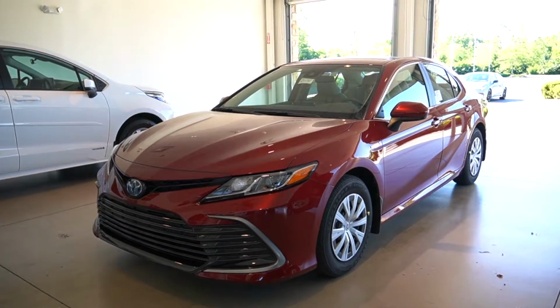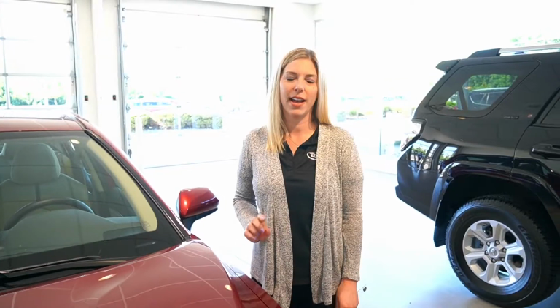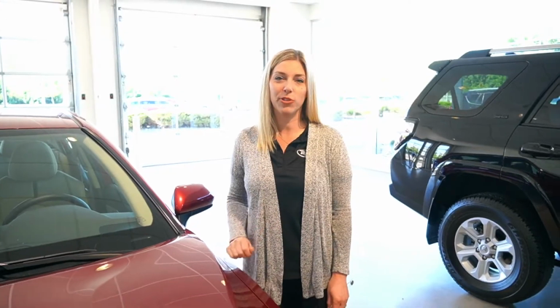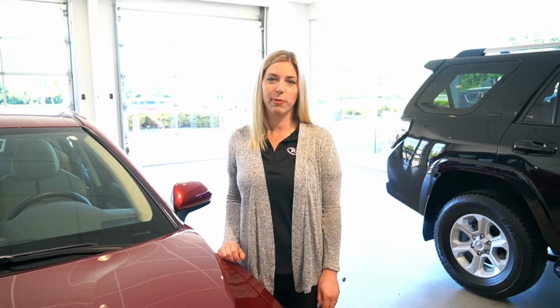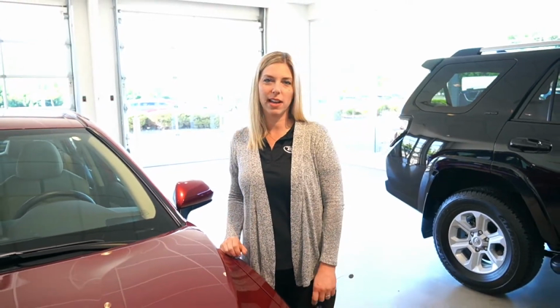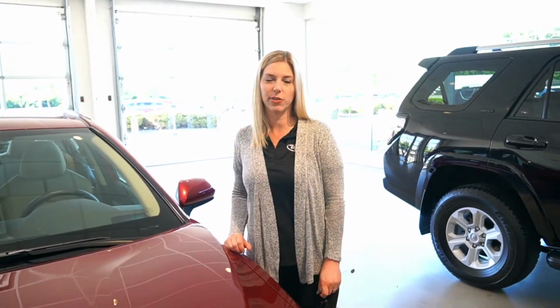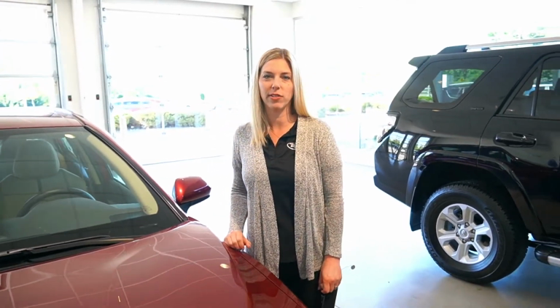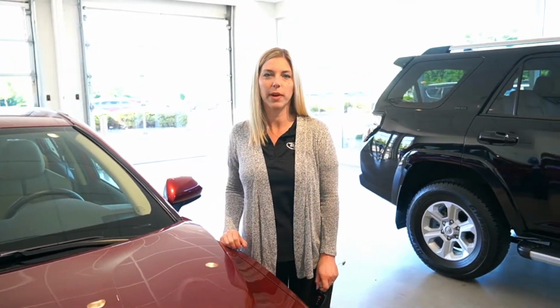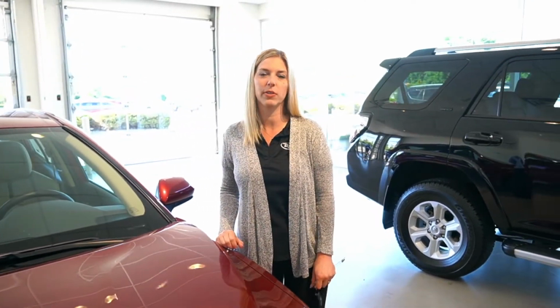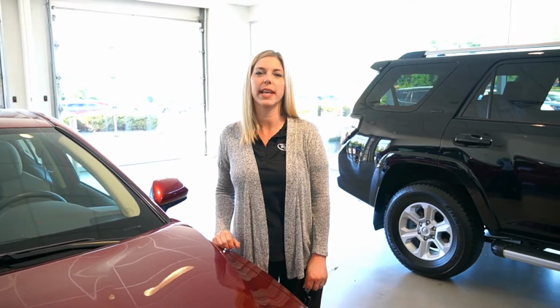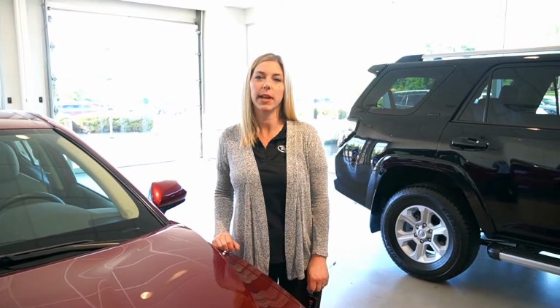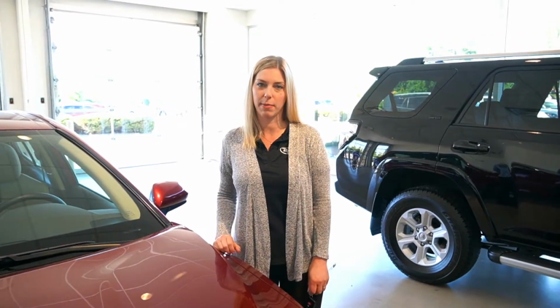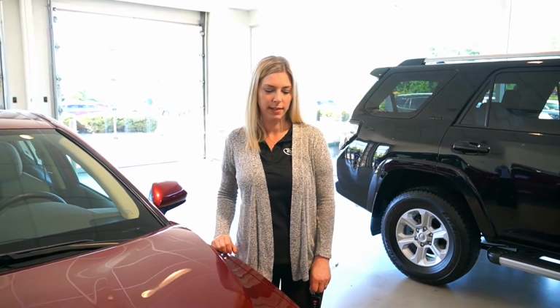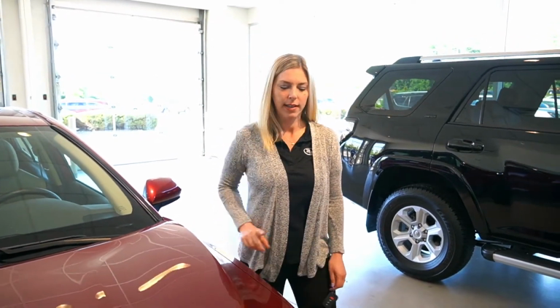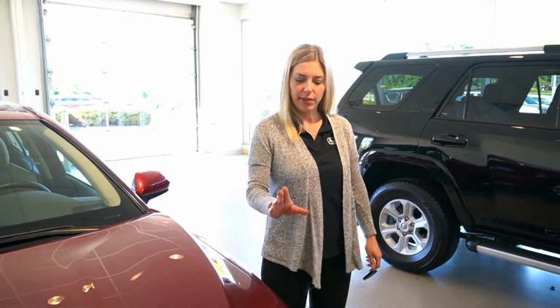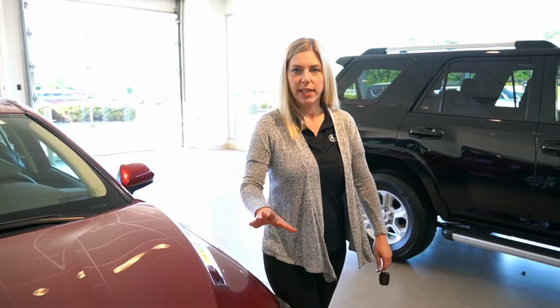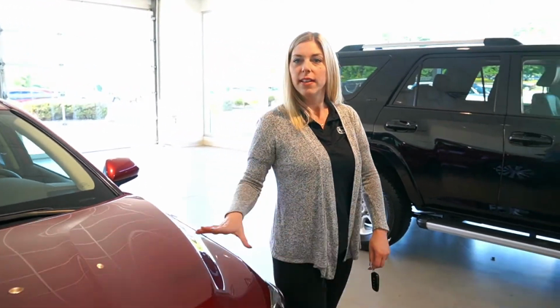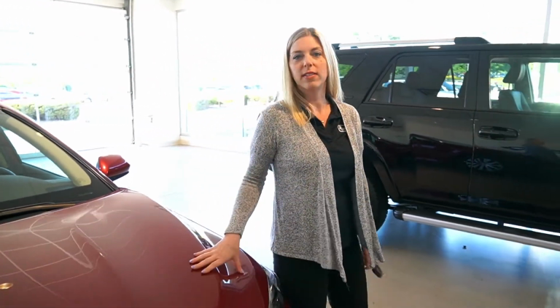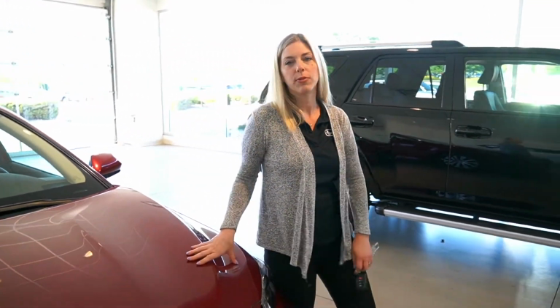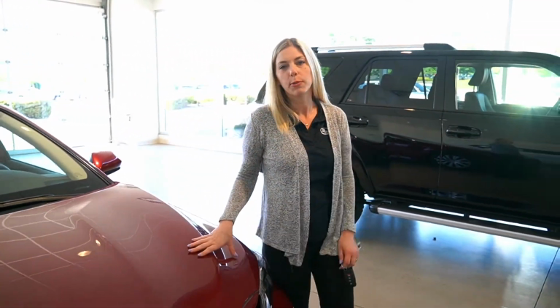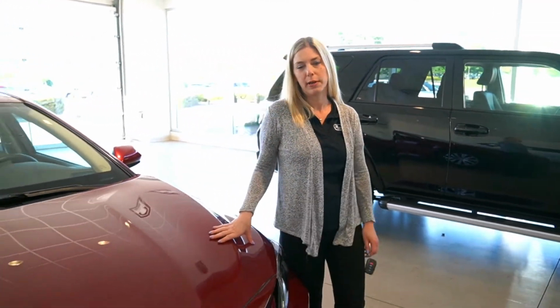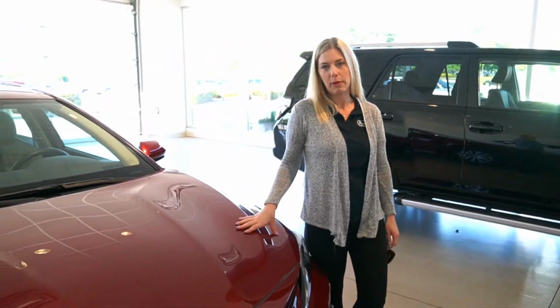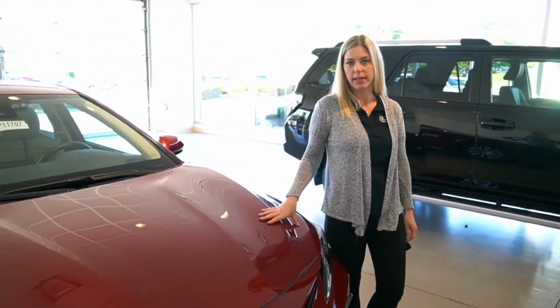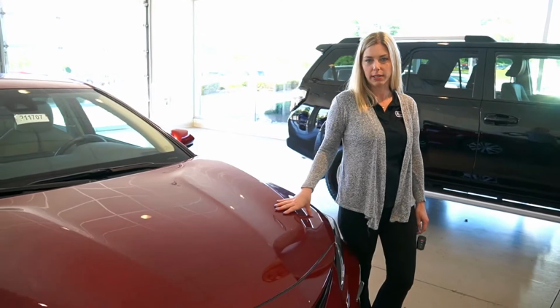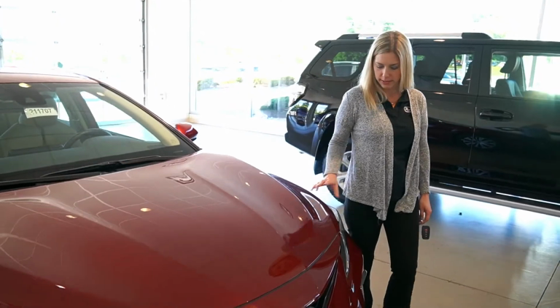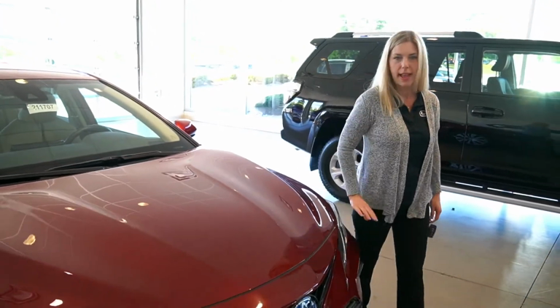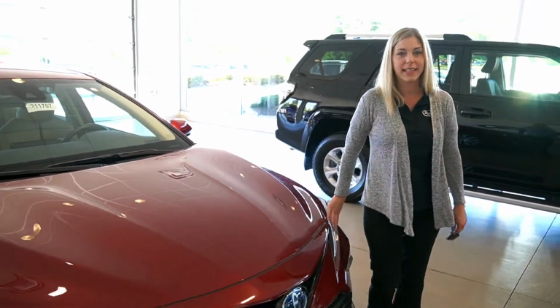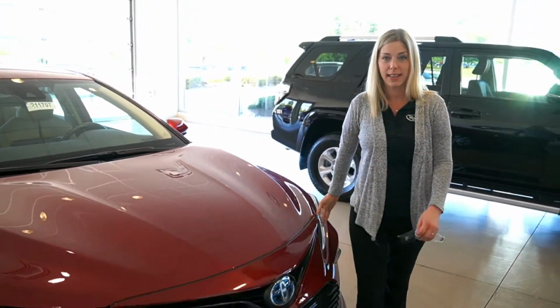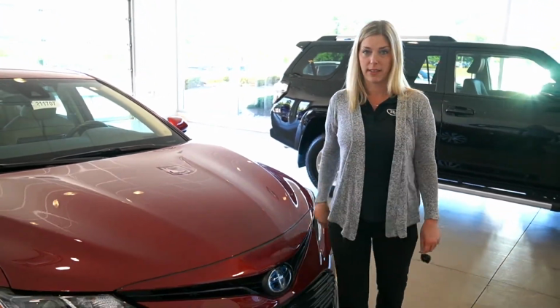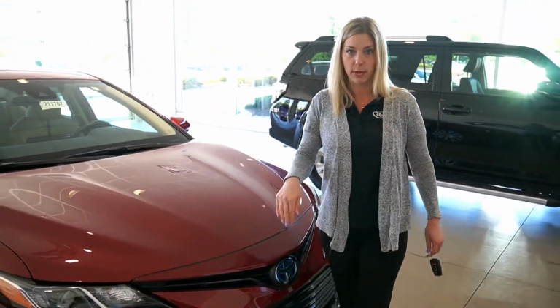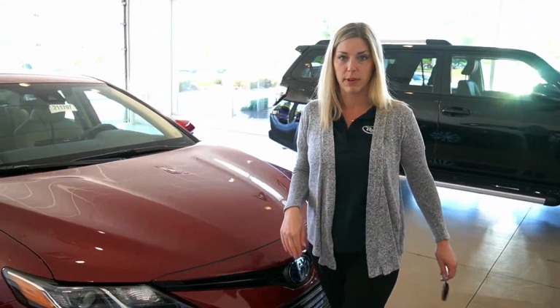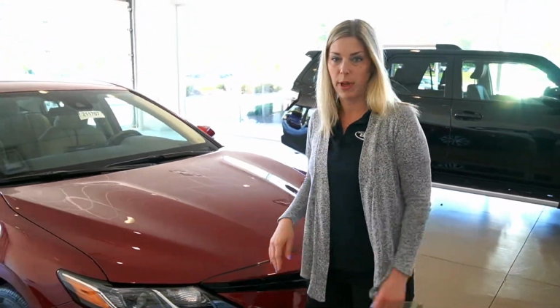I hope you enjoyed the ride along in the 2021 Toyota Camry Hybrid. As you'll see, this is a beautiful ruby flare pearl in color. LED headlights on the new Camrys as well.